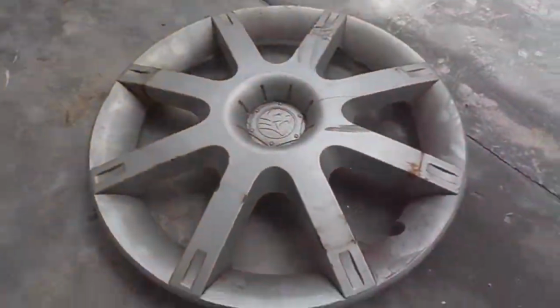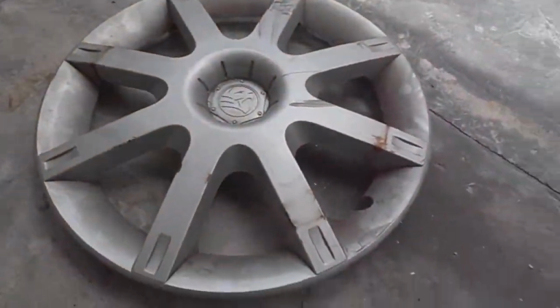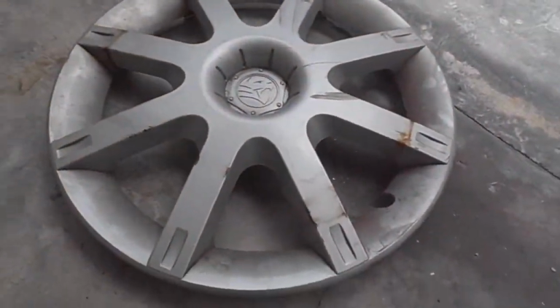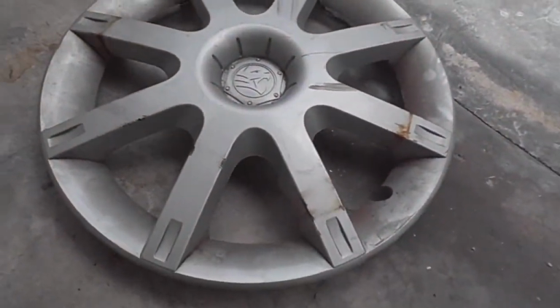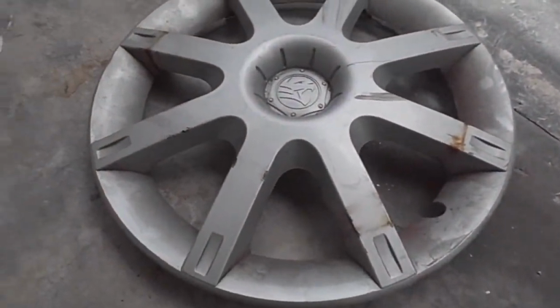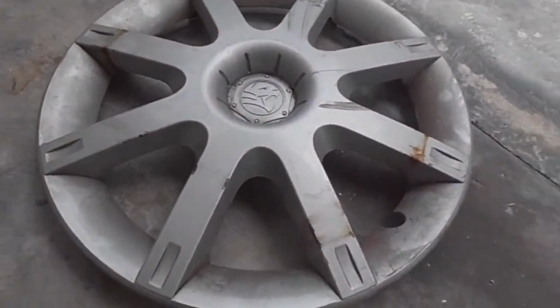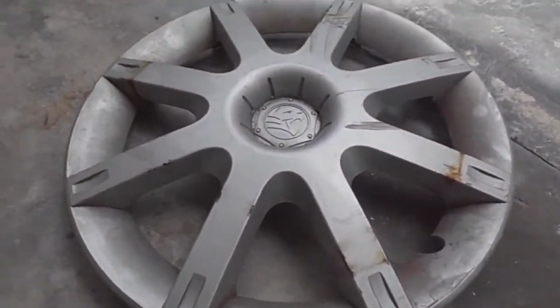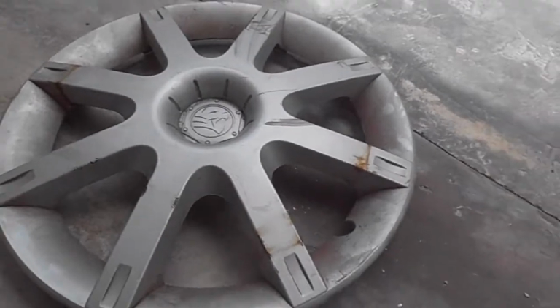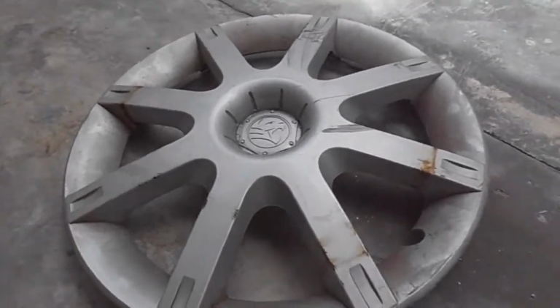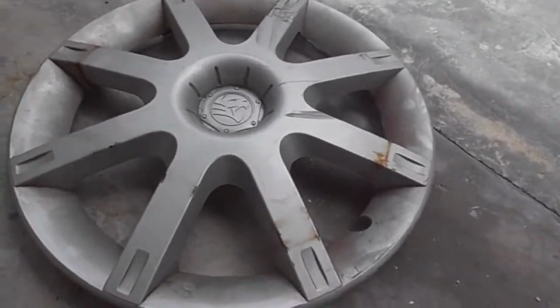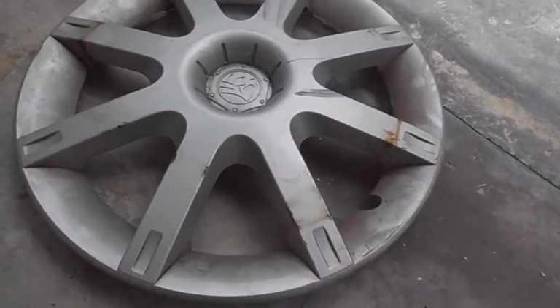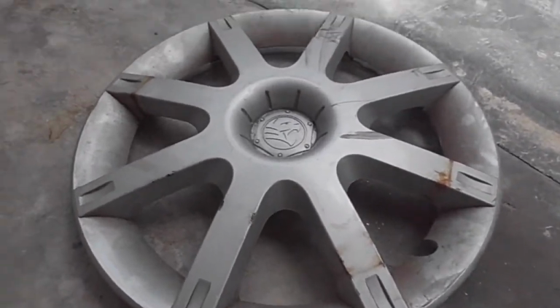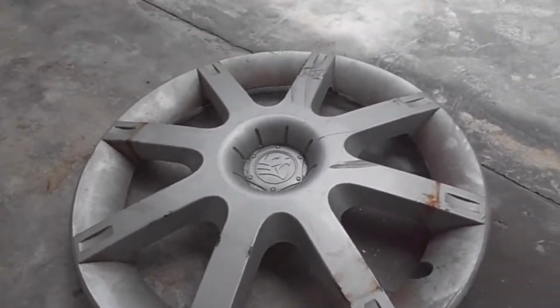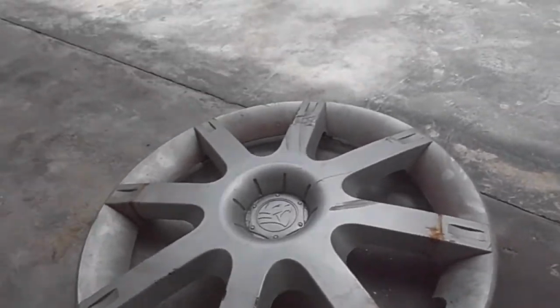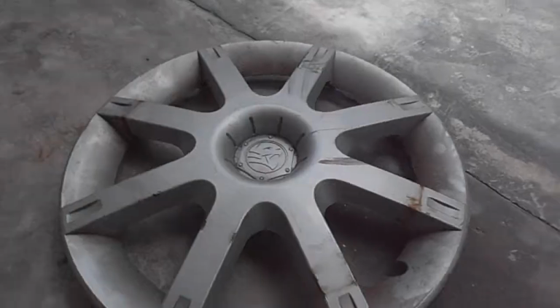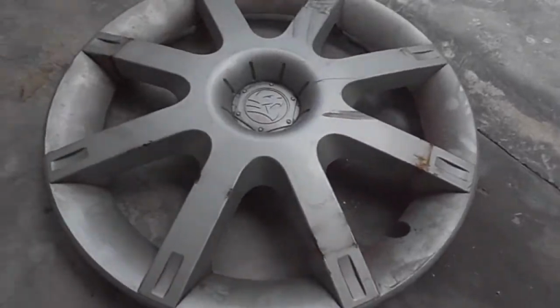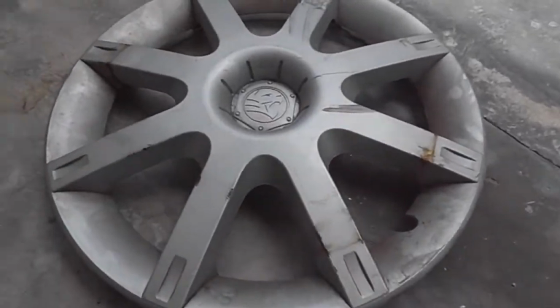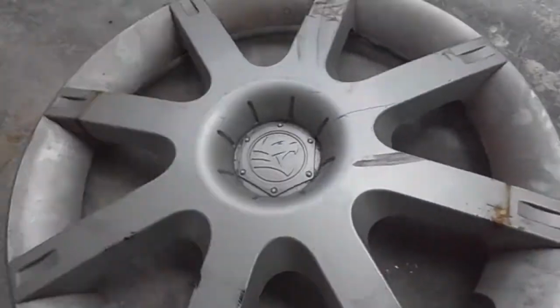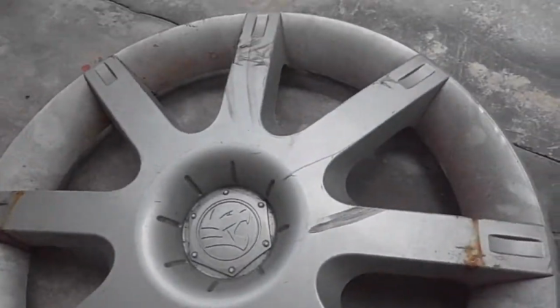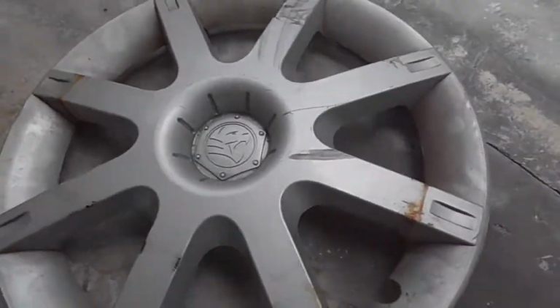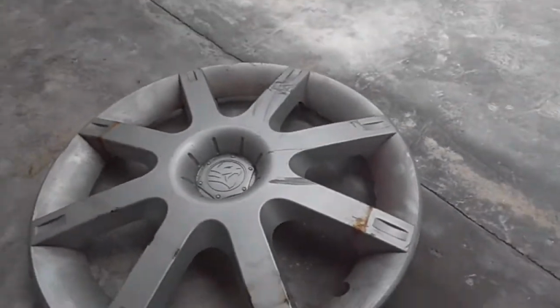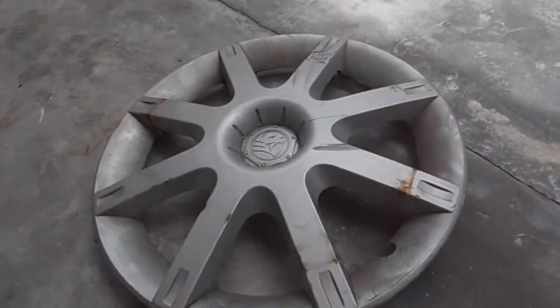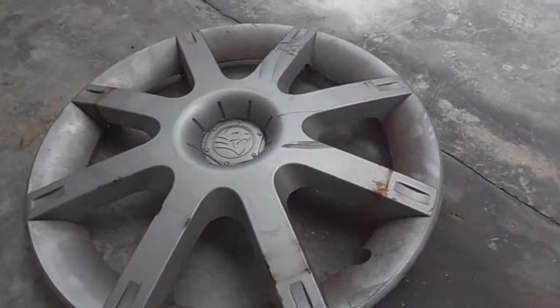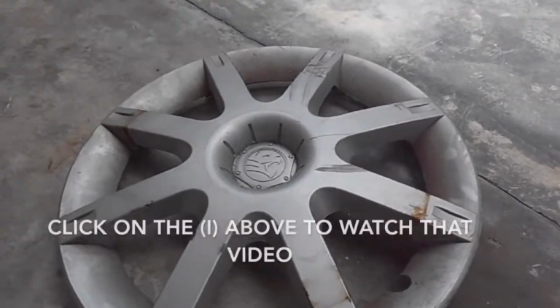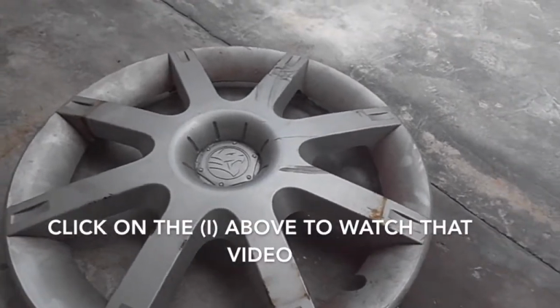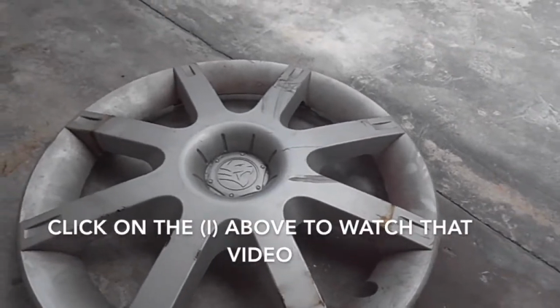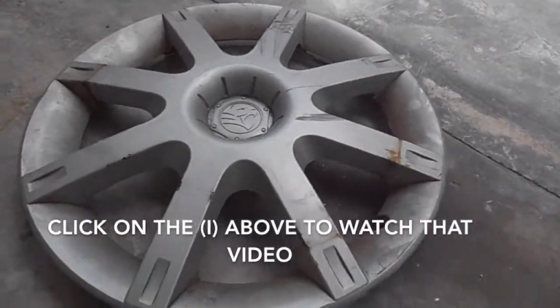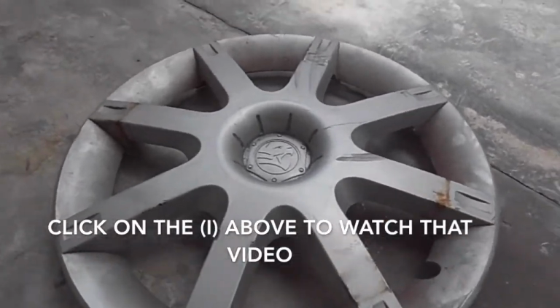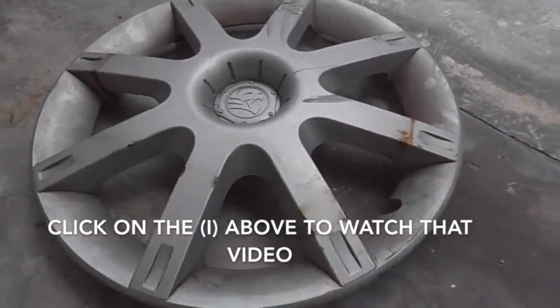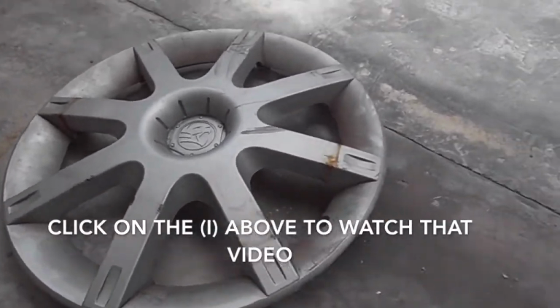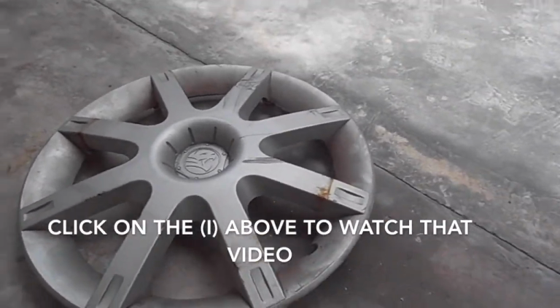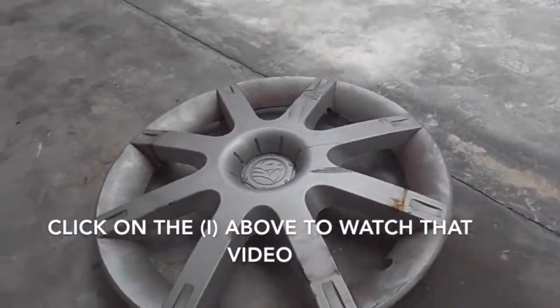So I'm back with retrieving this Proton Saga hubcap, just like the one I found in Hubcap Hunting number 14, I believe. Click on the iButton to watch that video of me retrieving that hubcap.